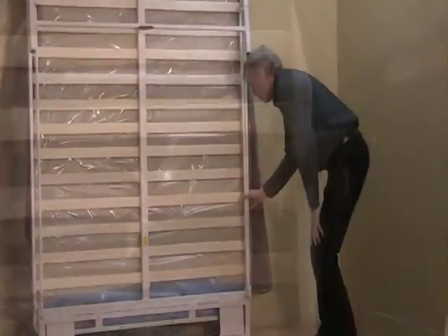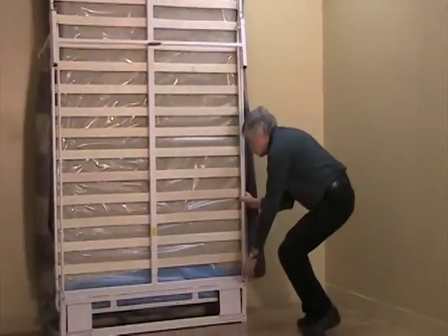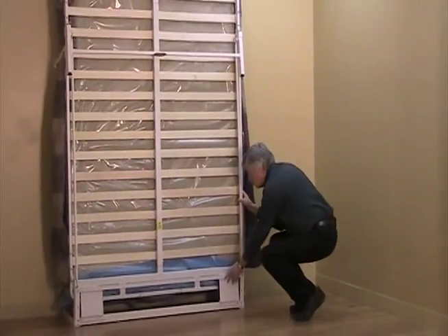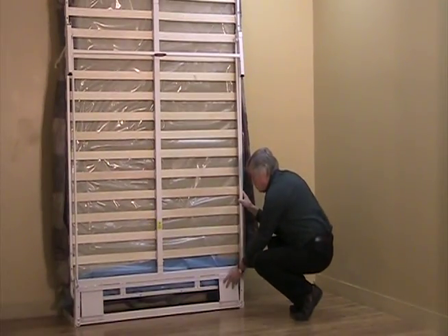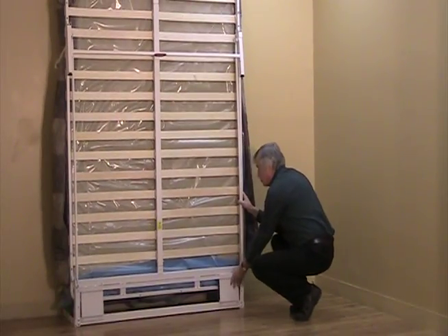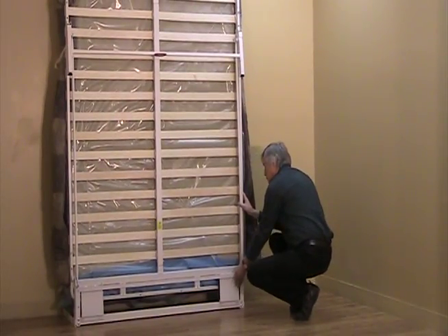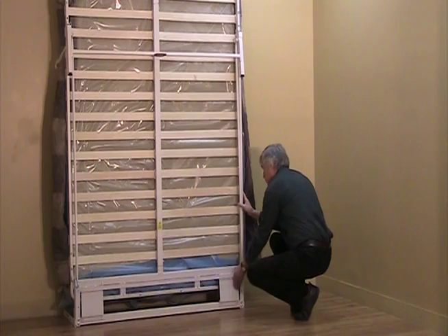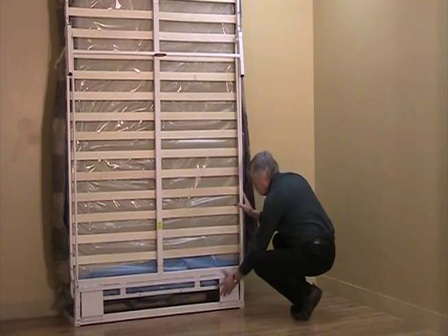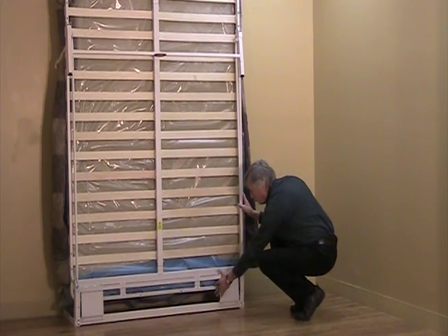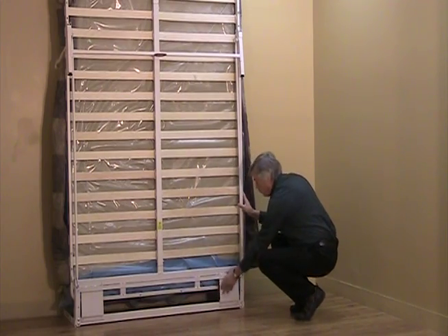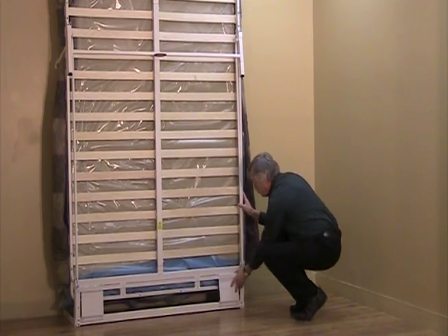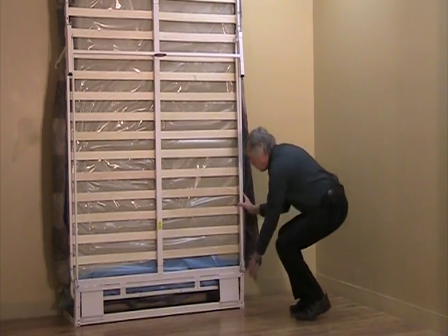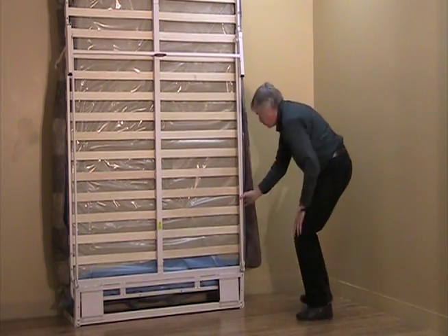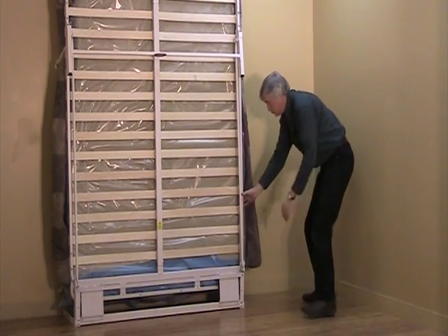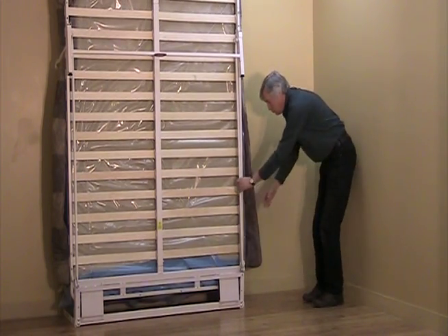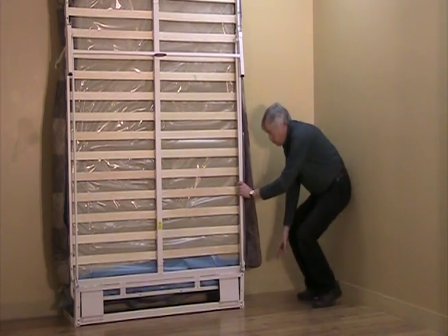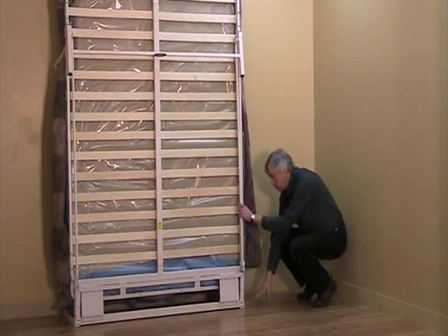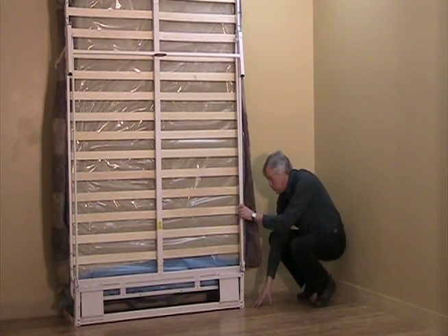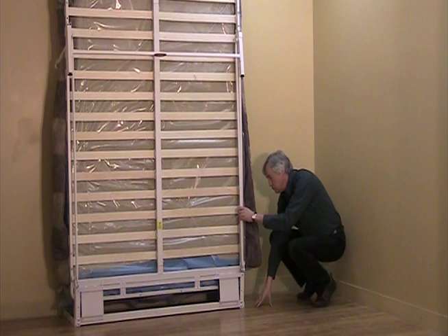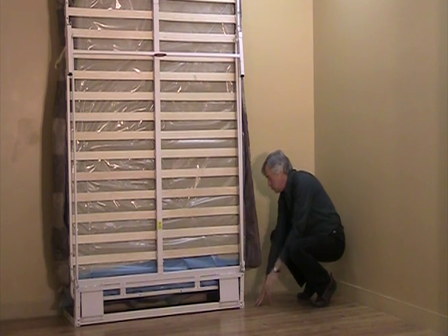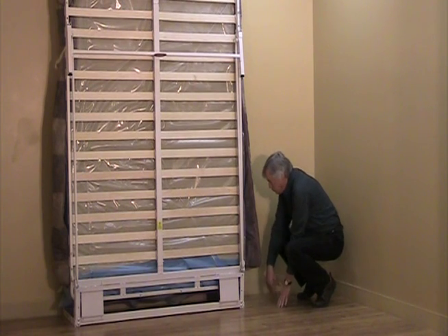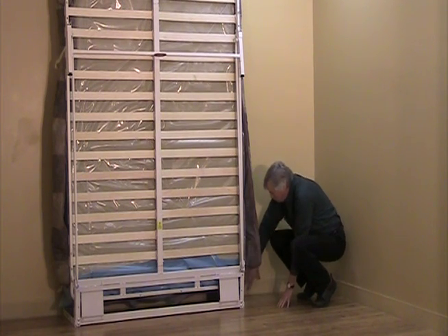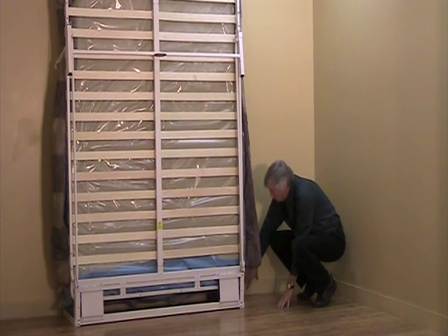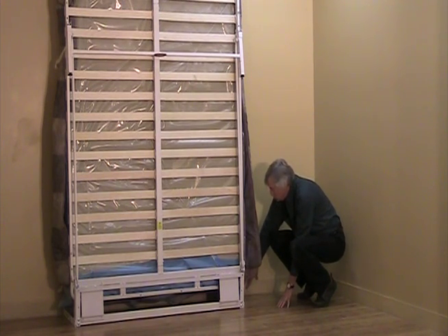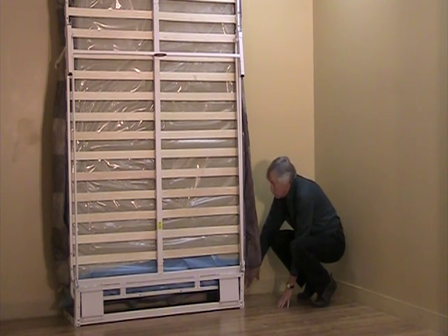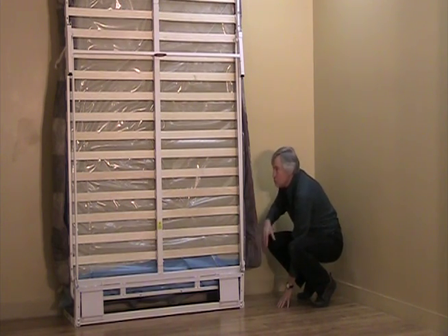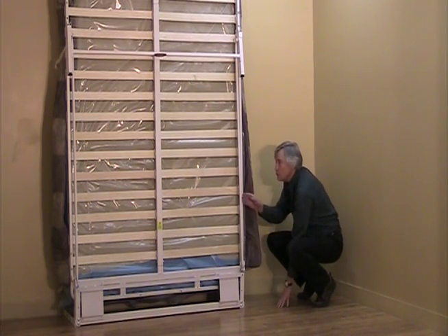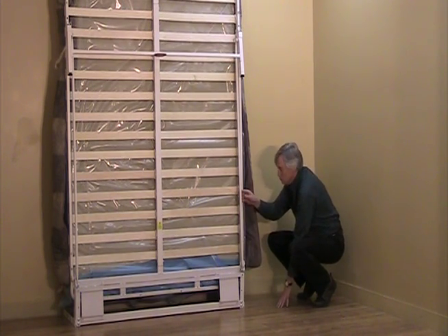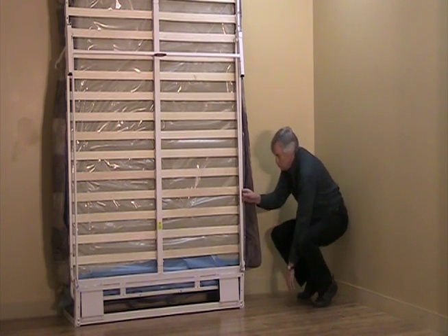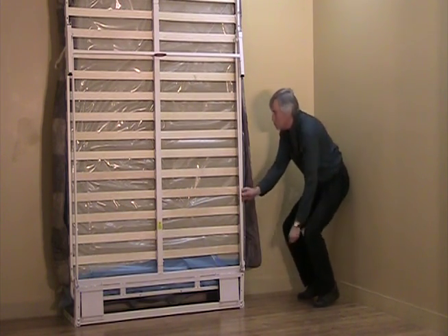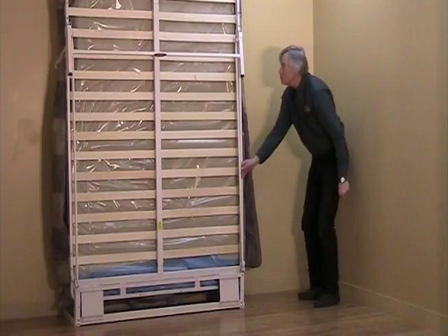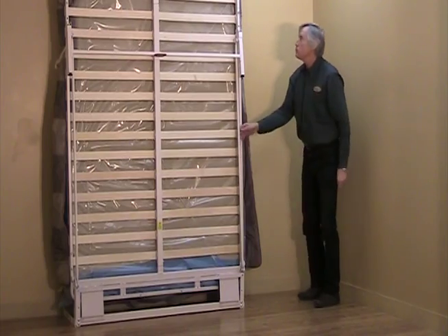The concealed springs at the base are adjustable for twin, full, and queen sizes. The anchor supports are adjustable for differing thicknesses of mattresses and can be secured to either the baseboard or the floor.